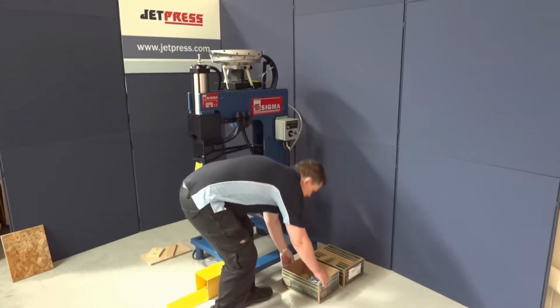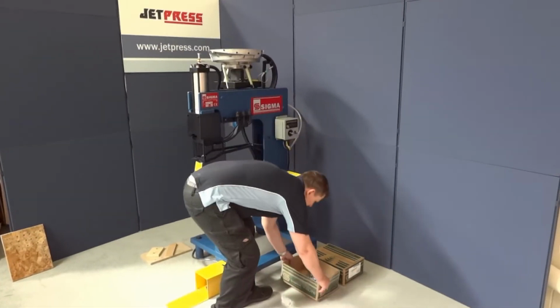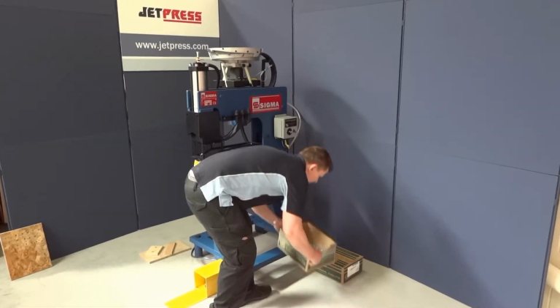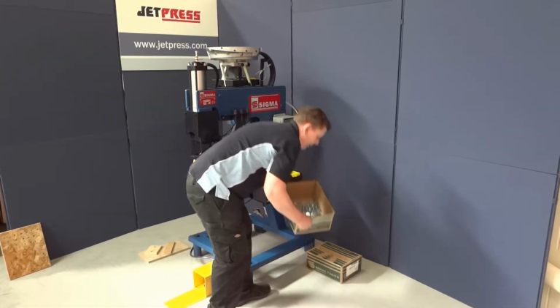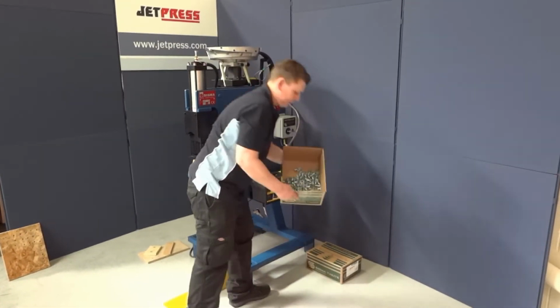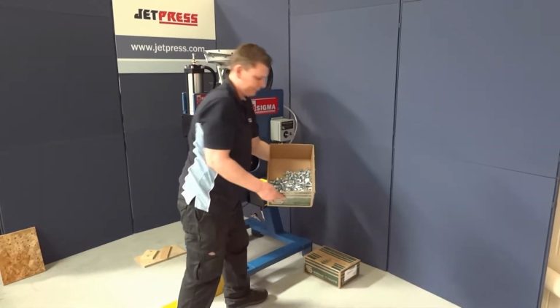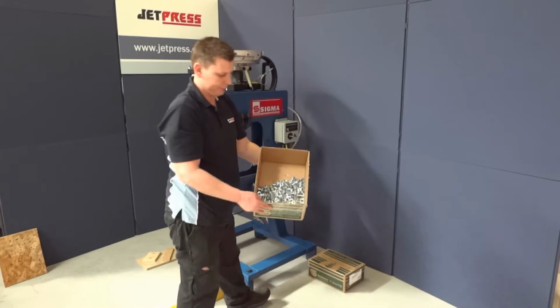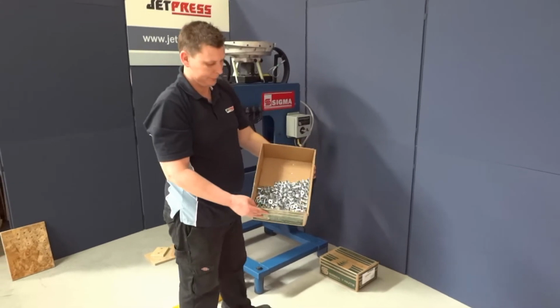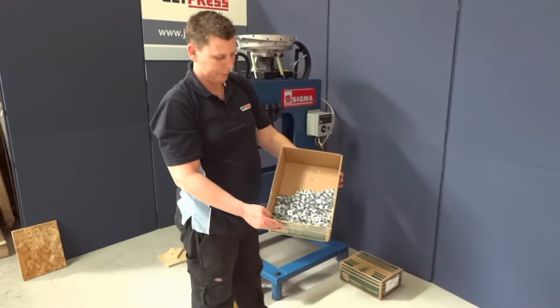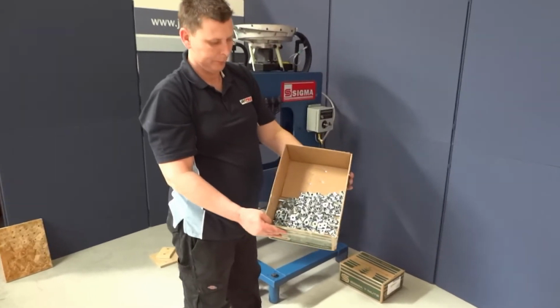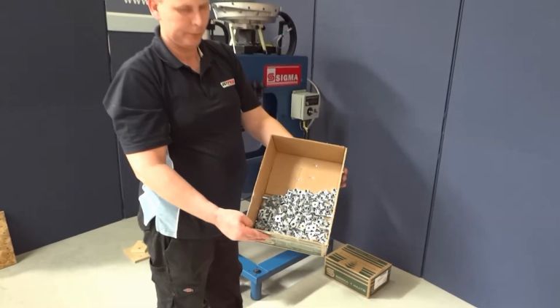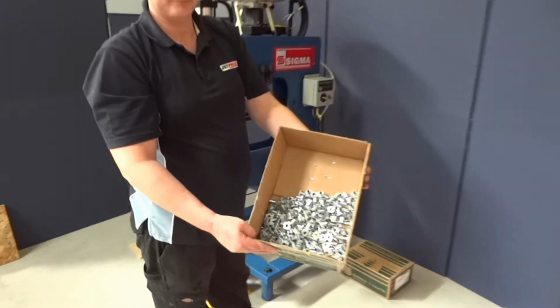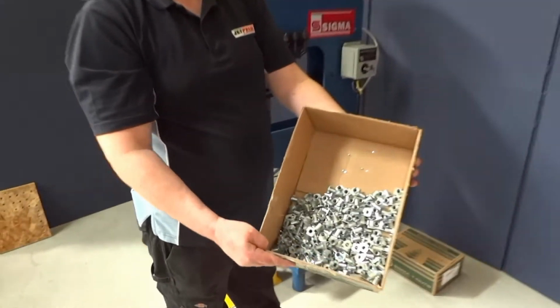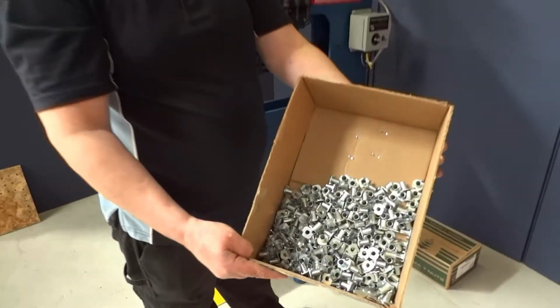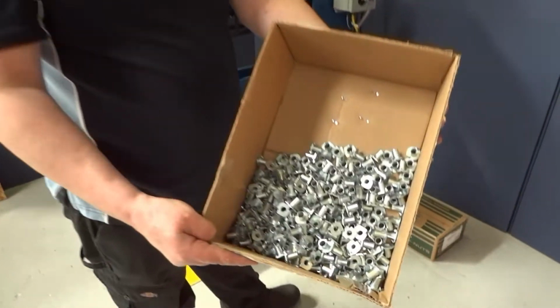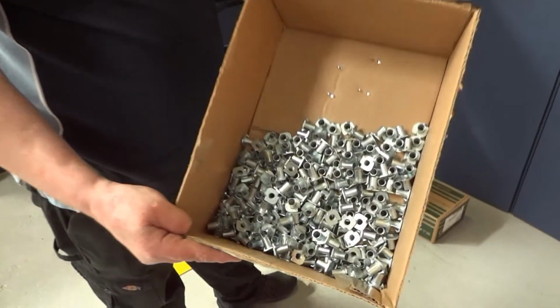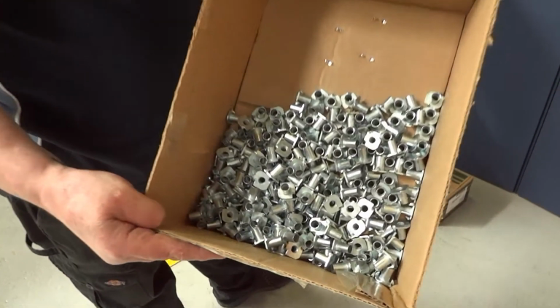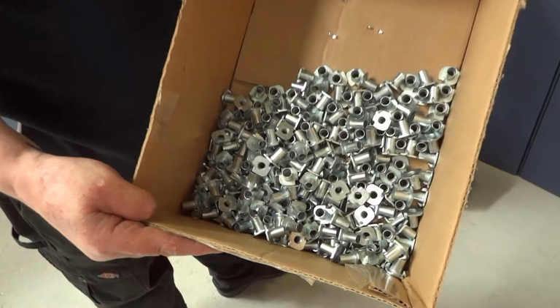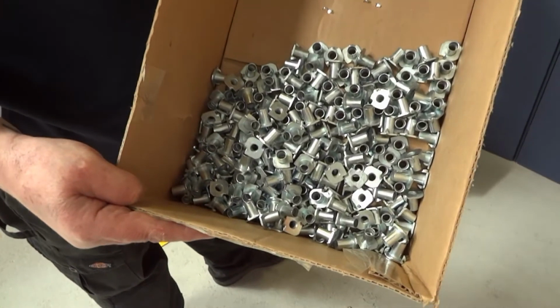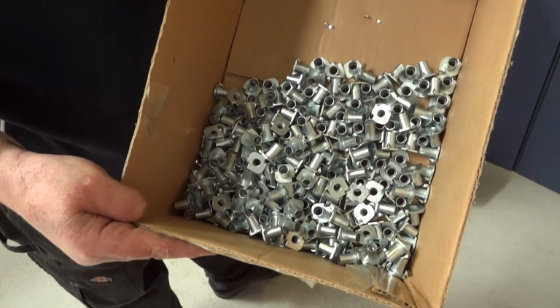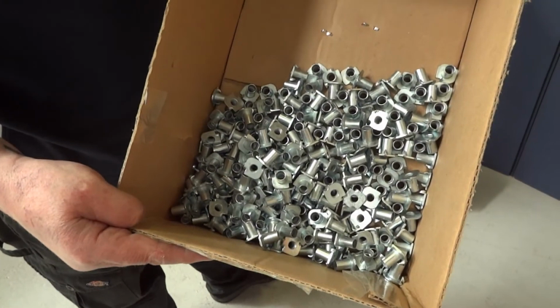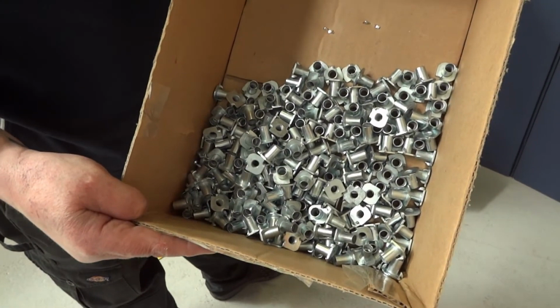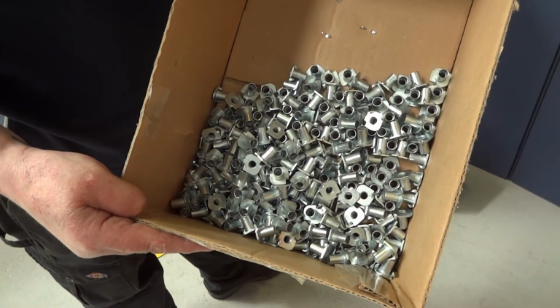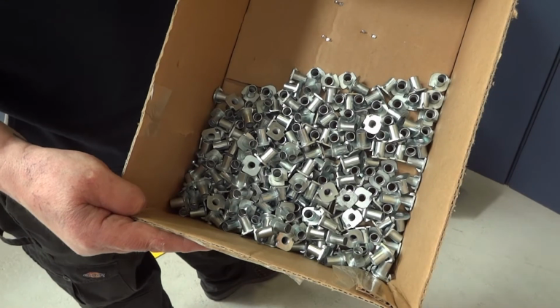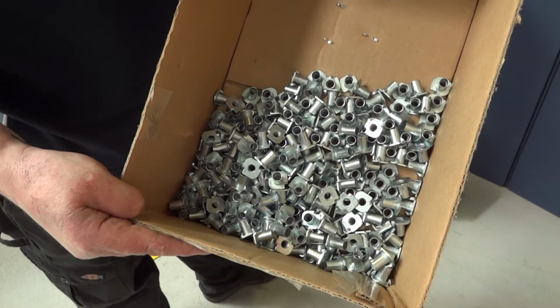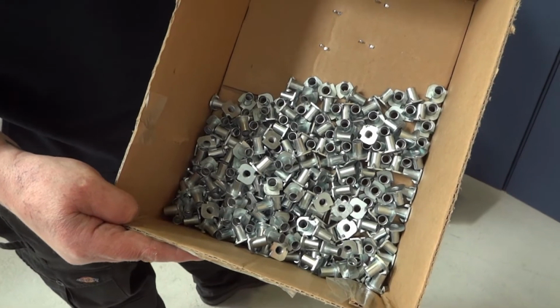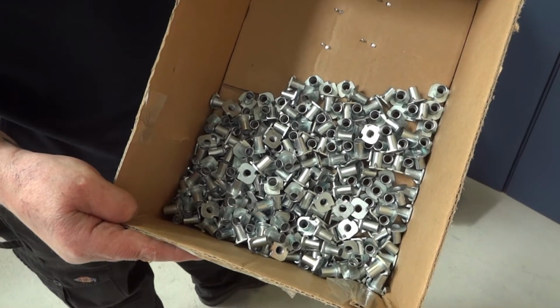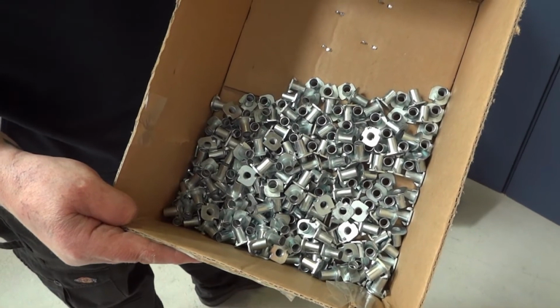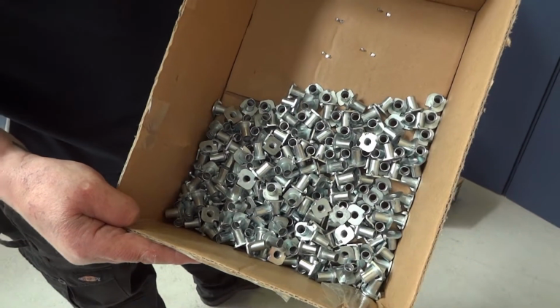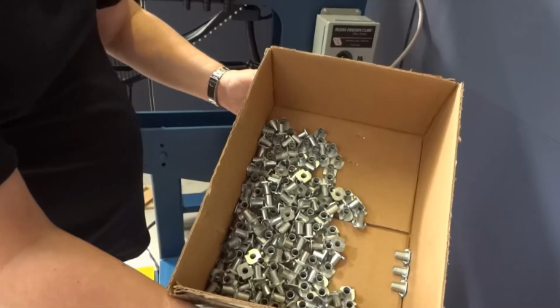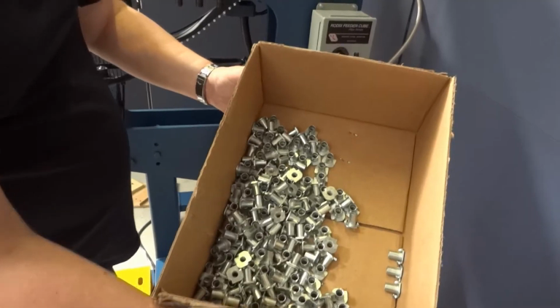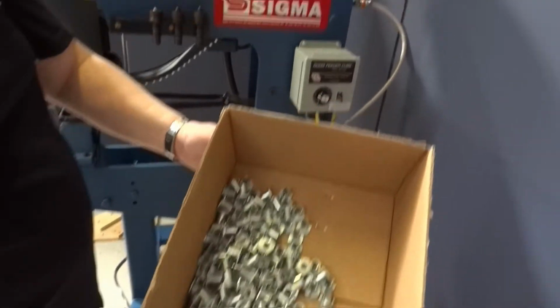Rivet T-nuts are offered in natural and zinc-plated finishes, with both metric and imperial thread sizes, and a range of lengths to suit all standard board thicknesses.